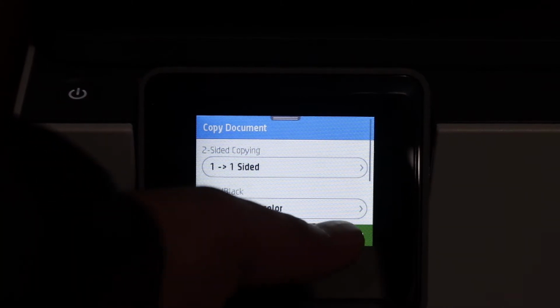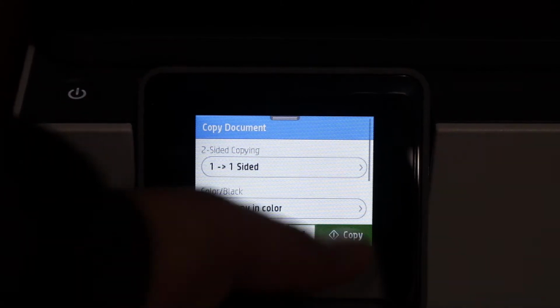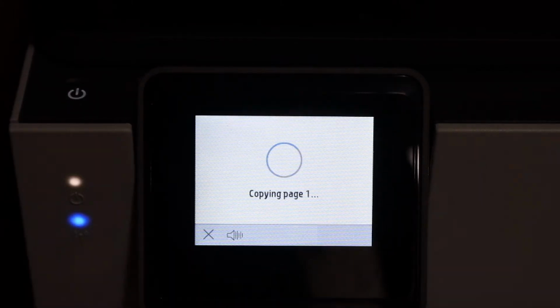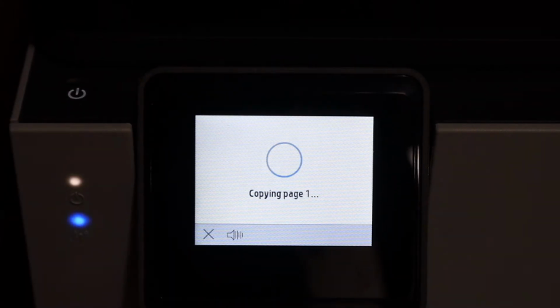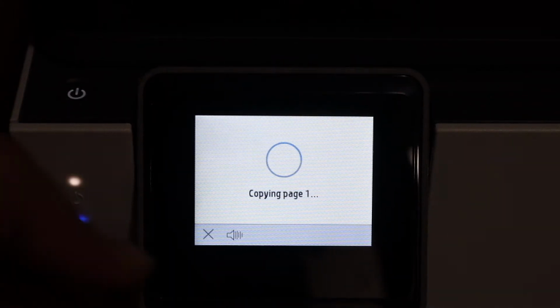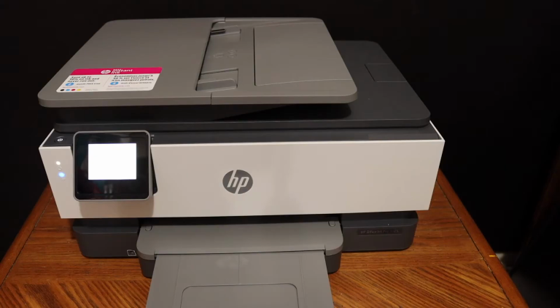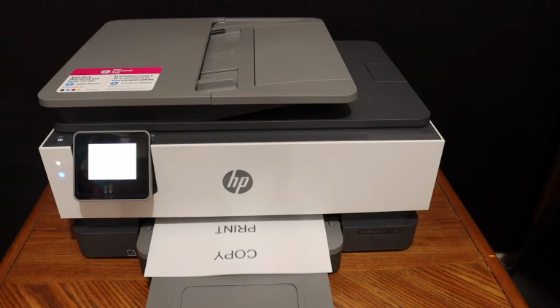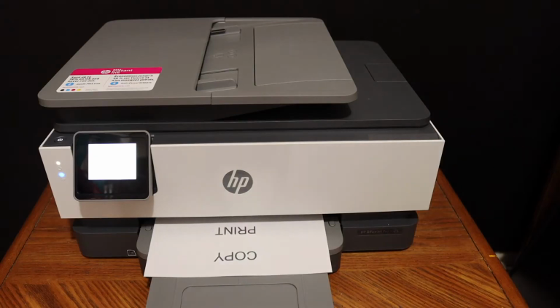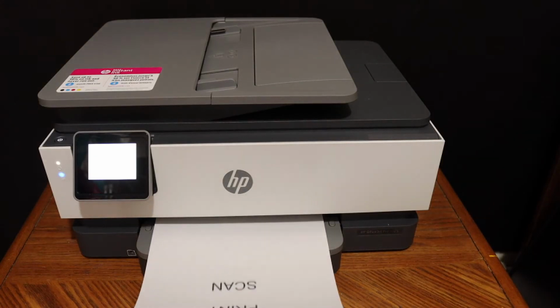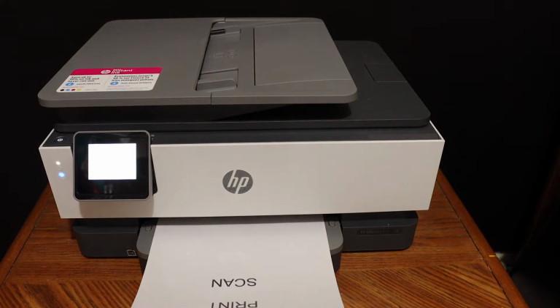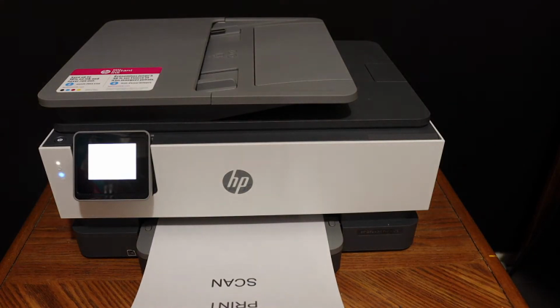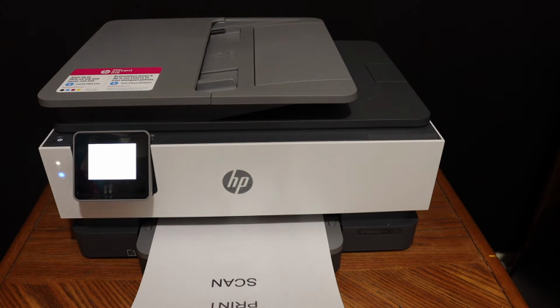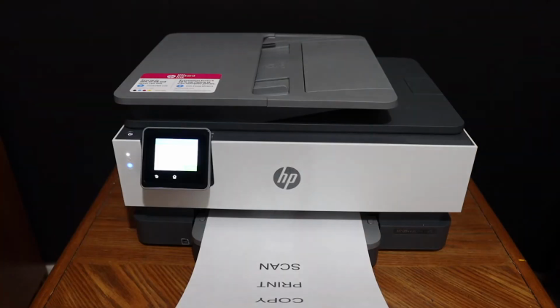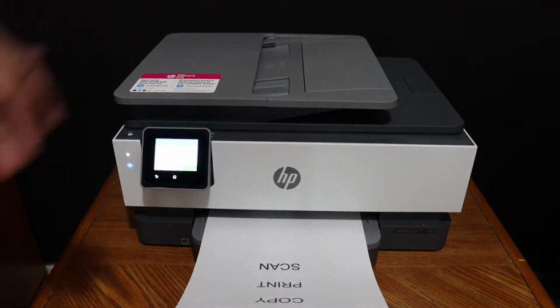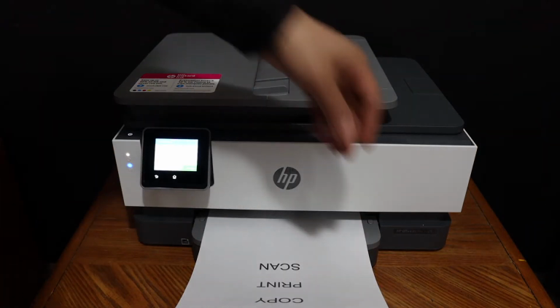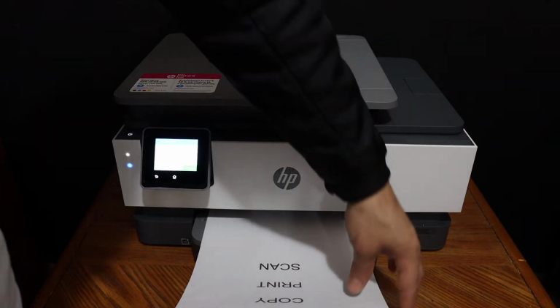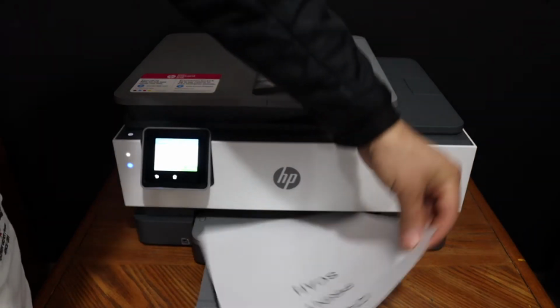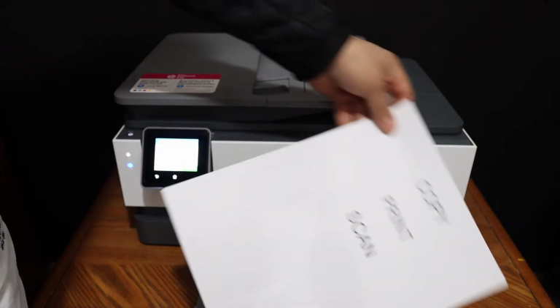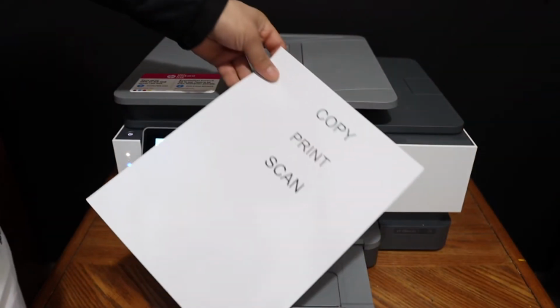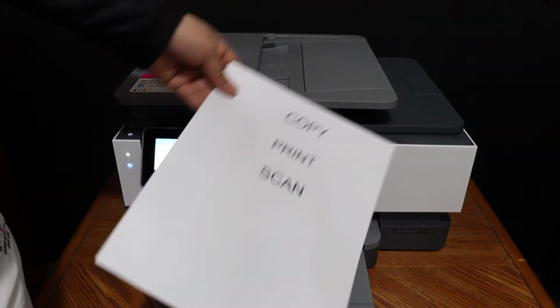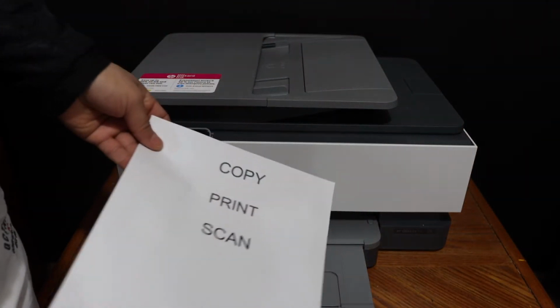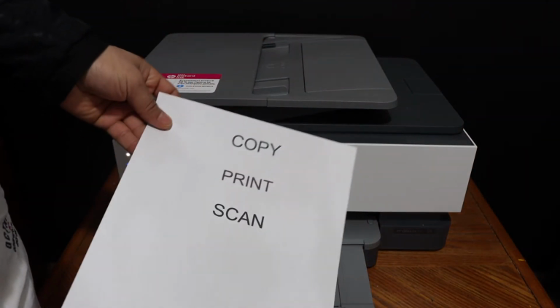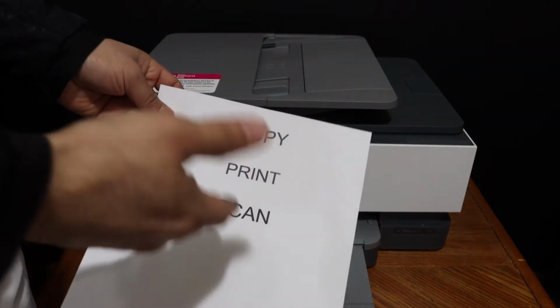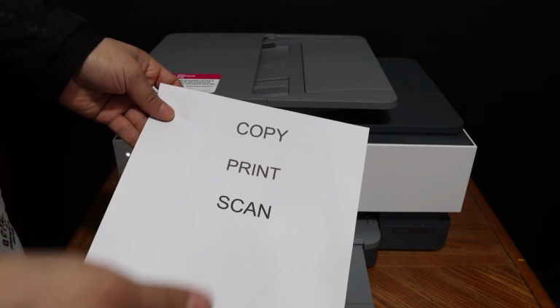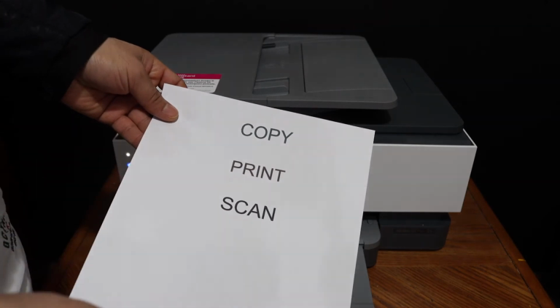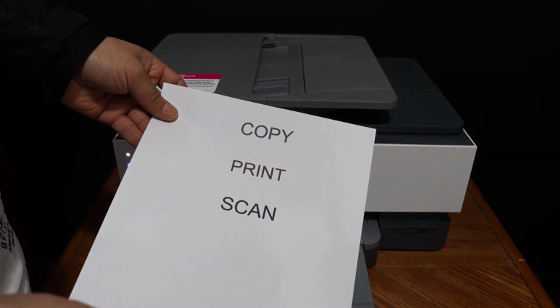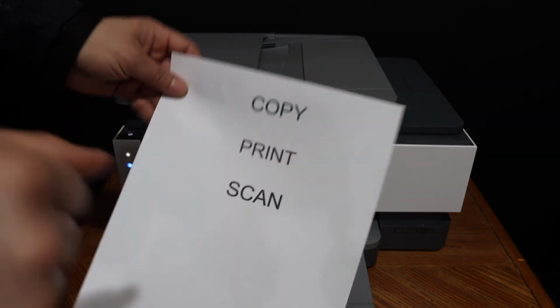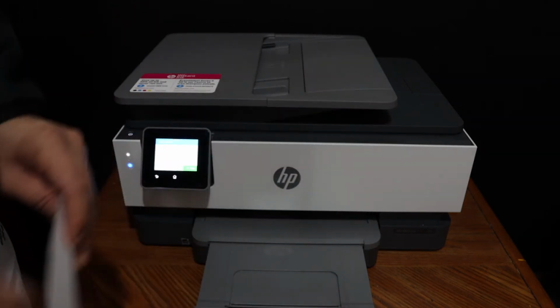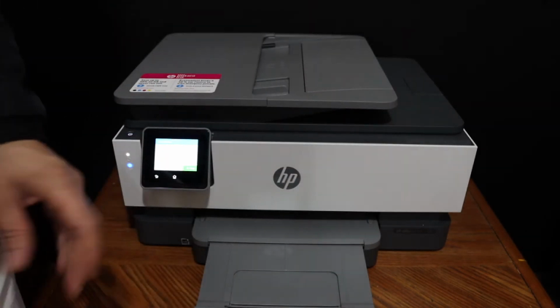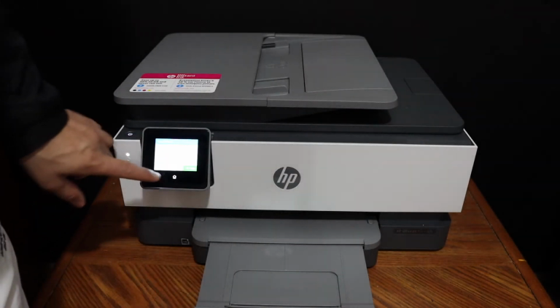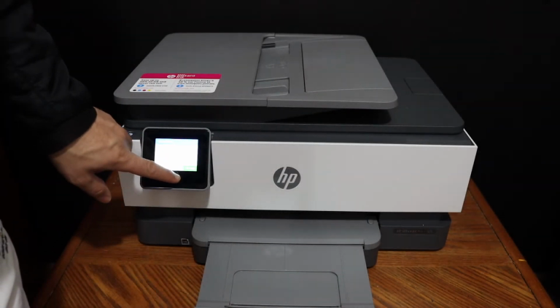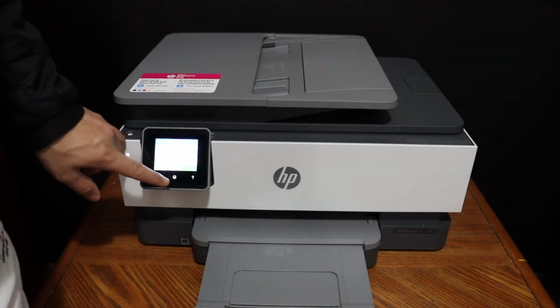Then click on the copy button. Here we can see the copy has been done. This way we can do the copy, and the result is good as well.